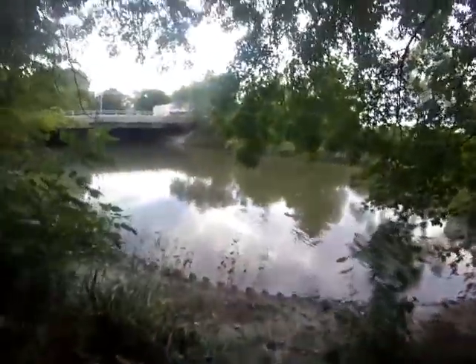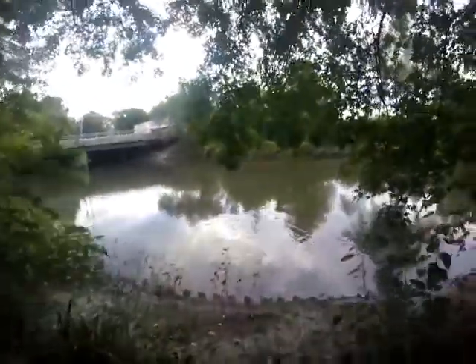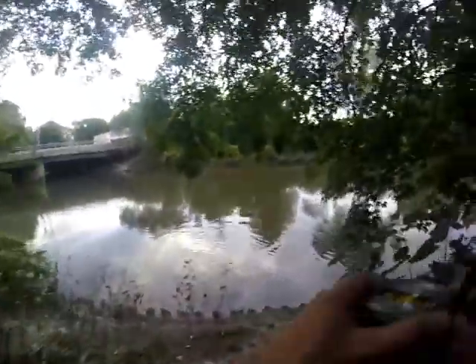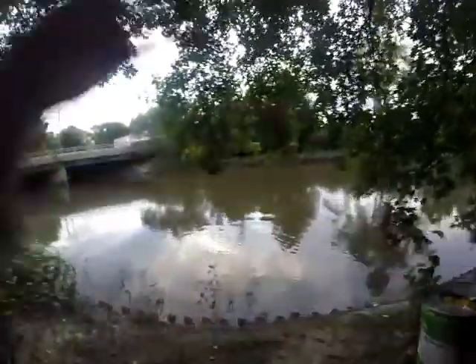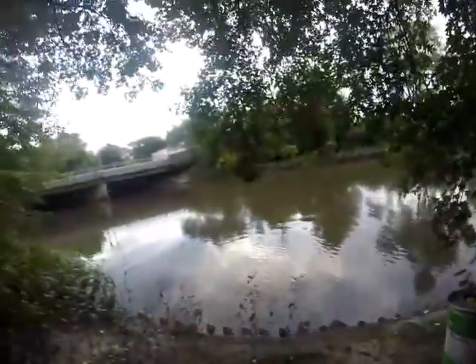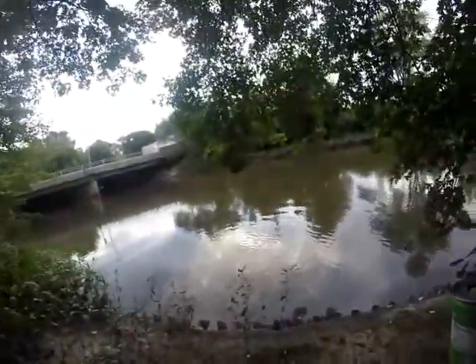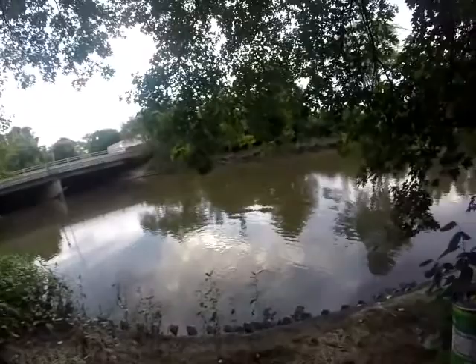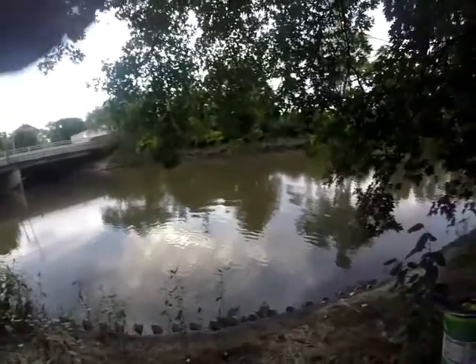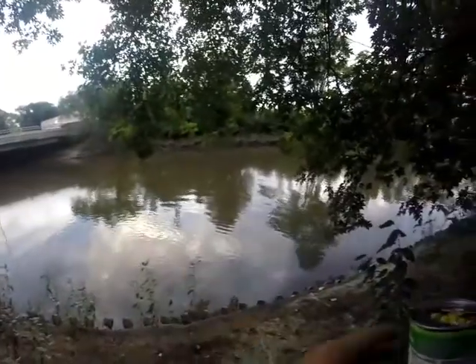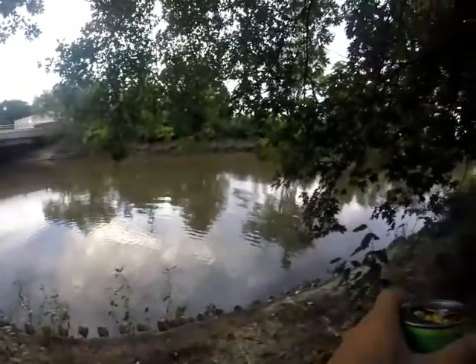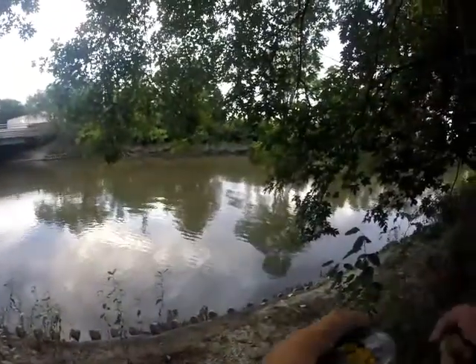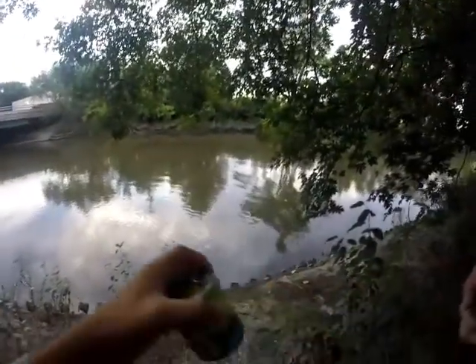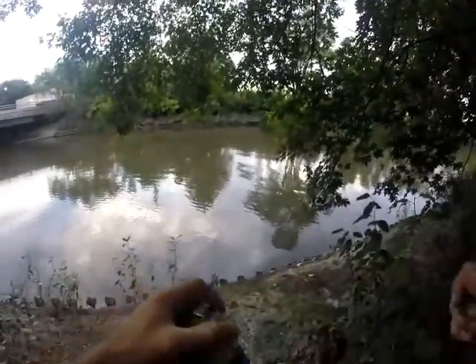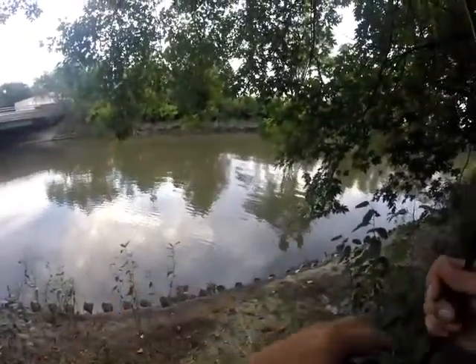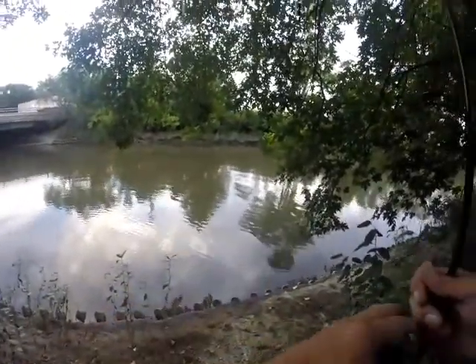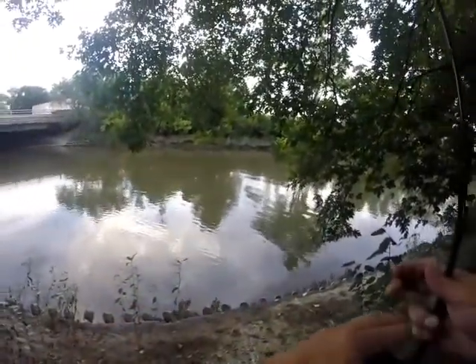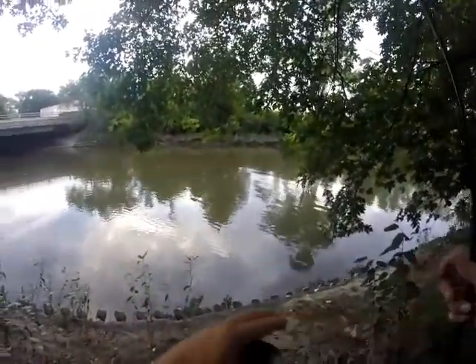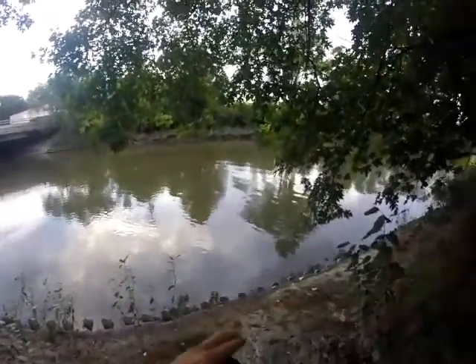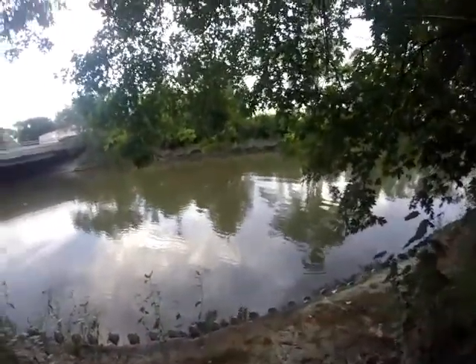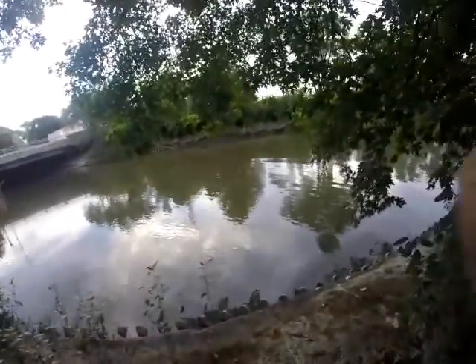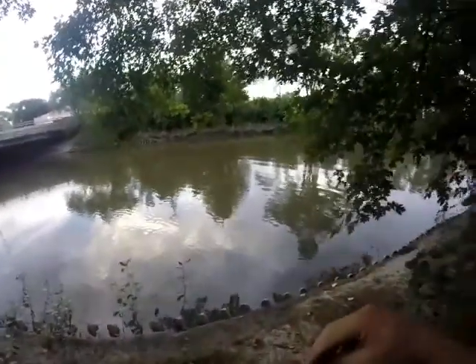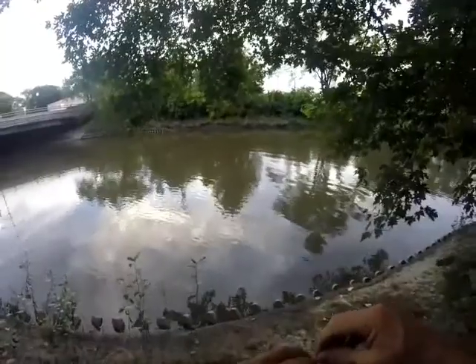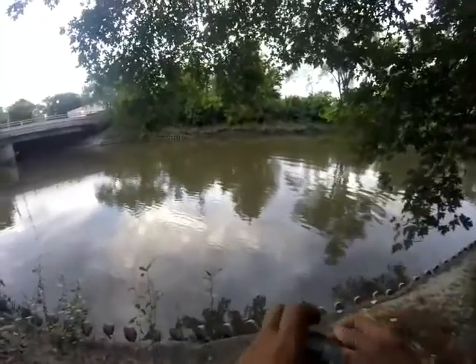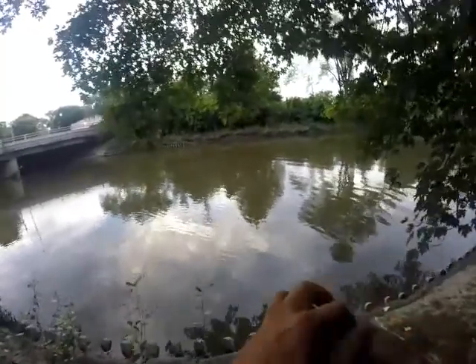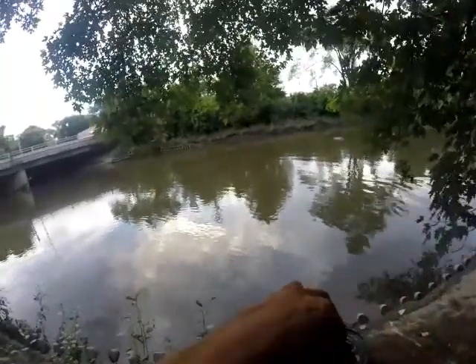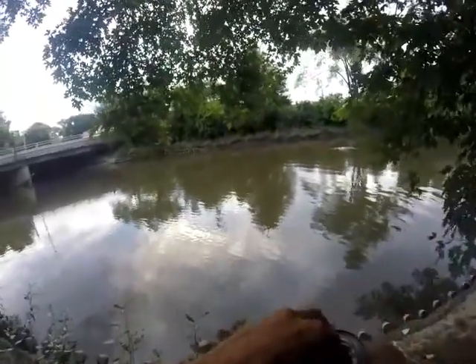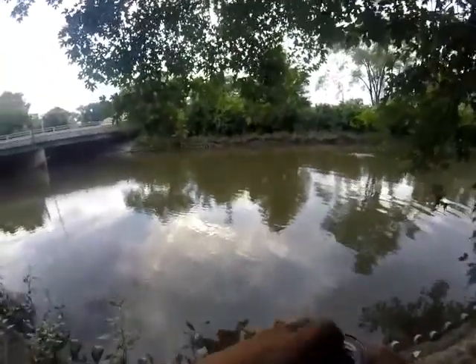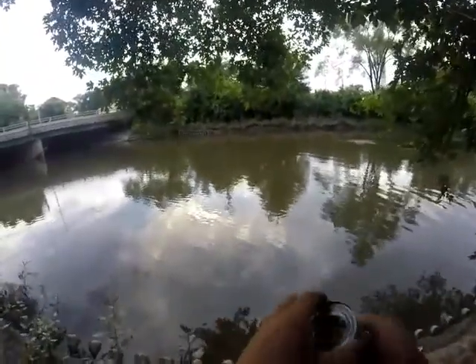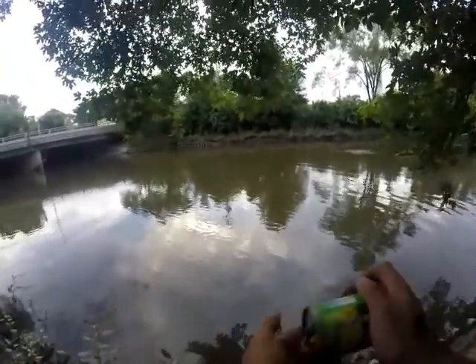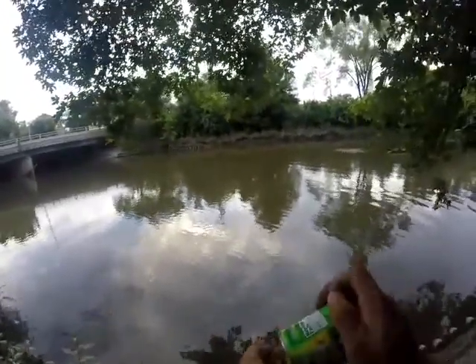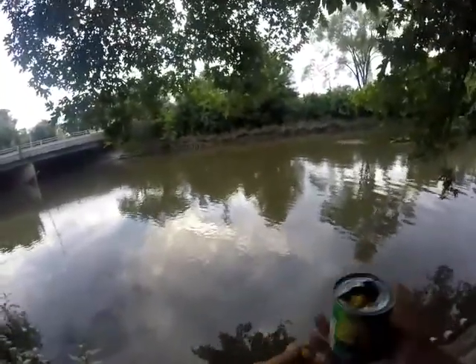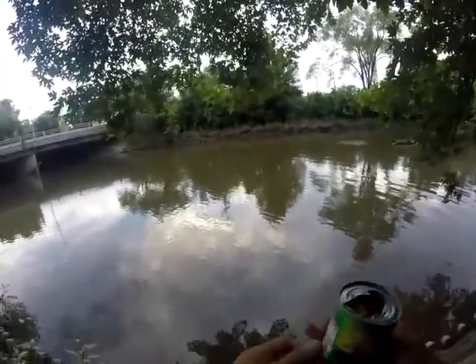I just scared some carp from right in front of me. Oh, I left my glasses upstairs. That's not good.